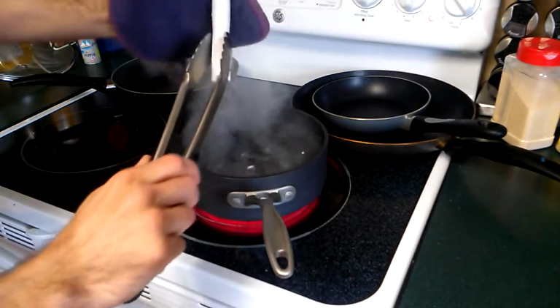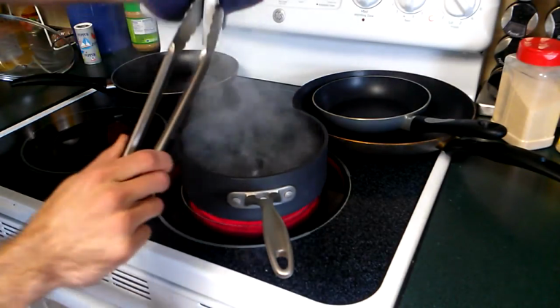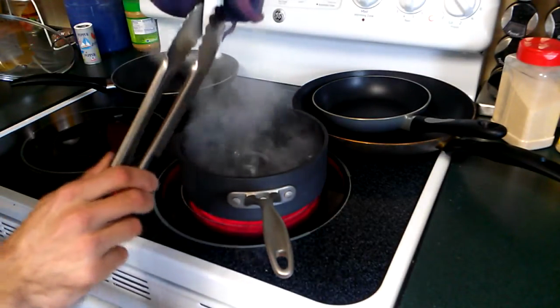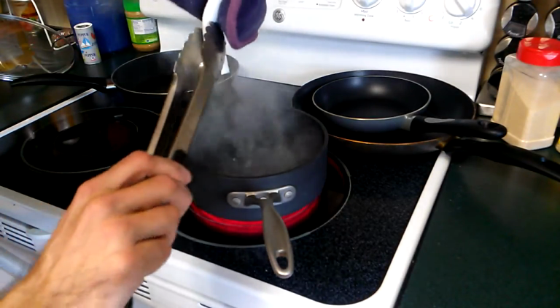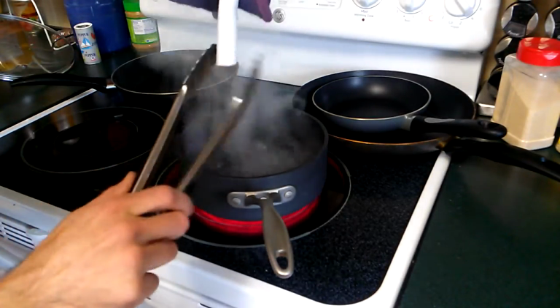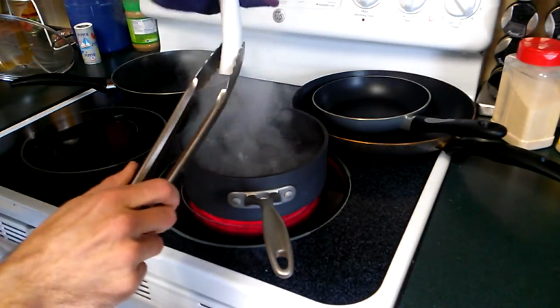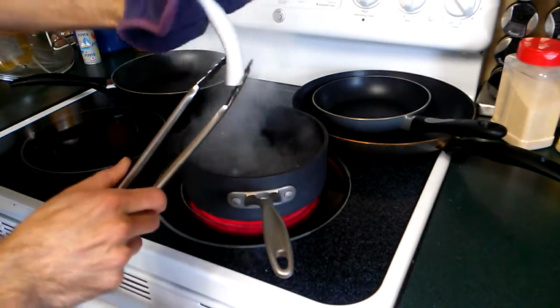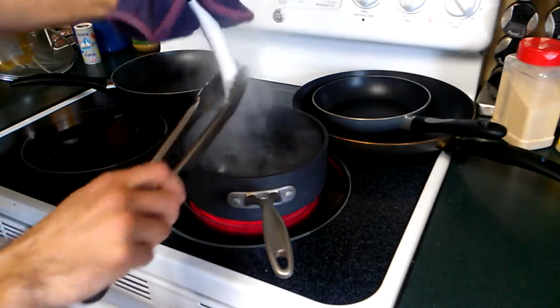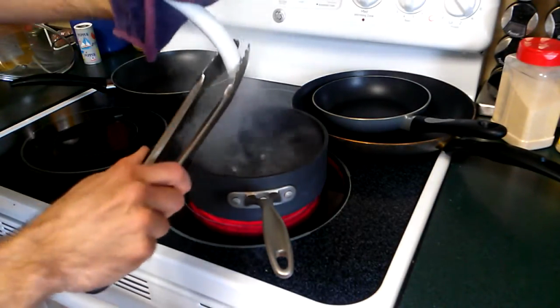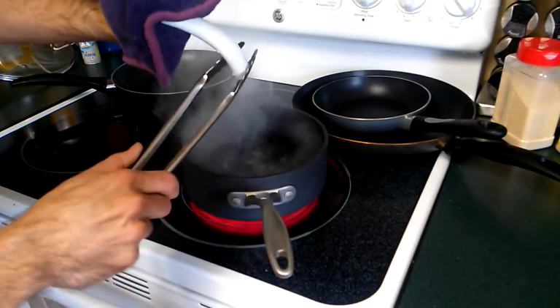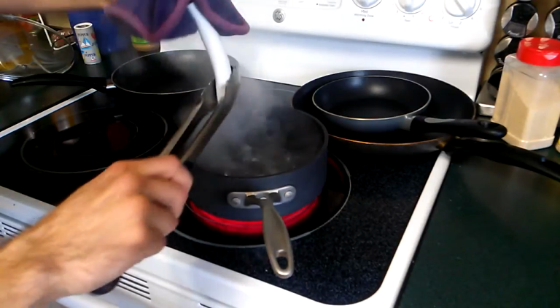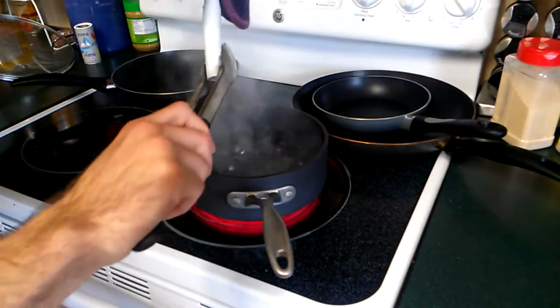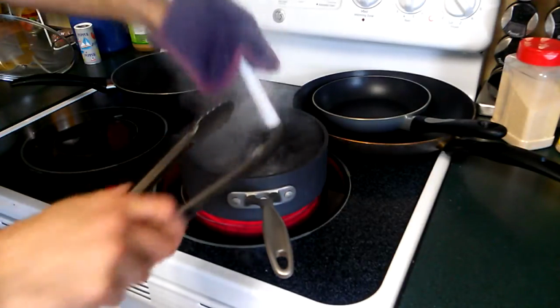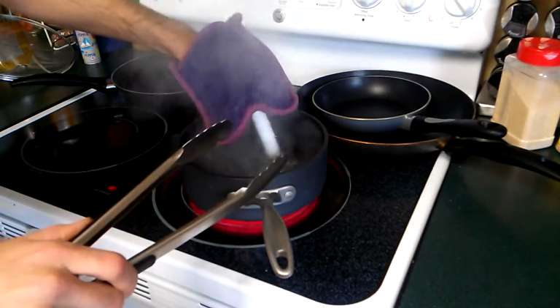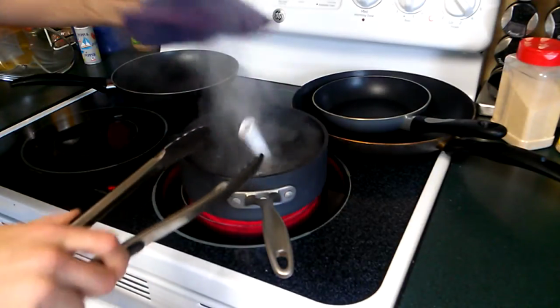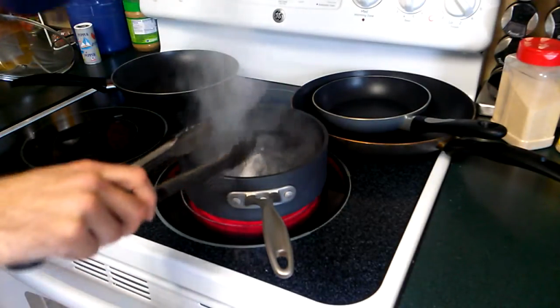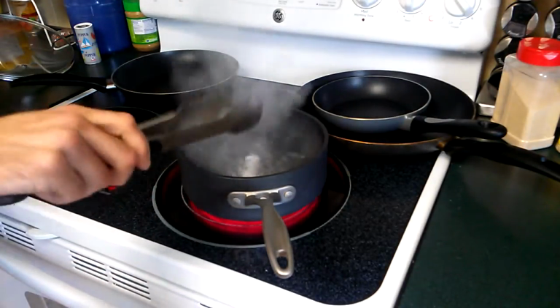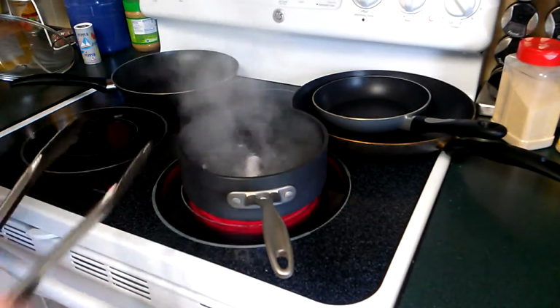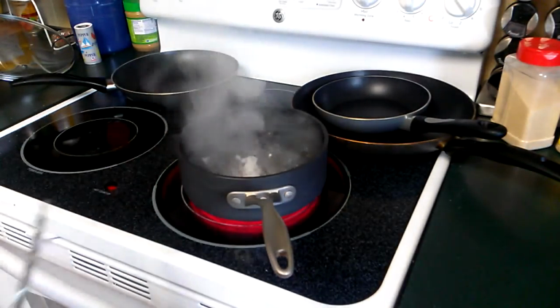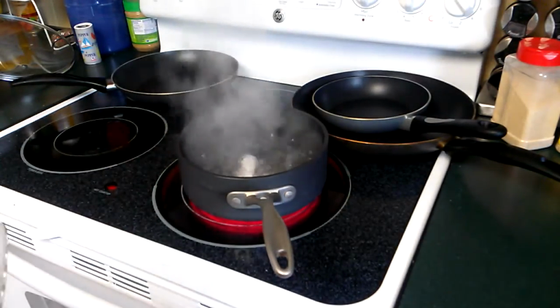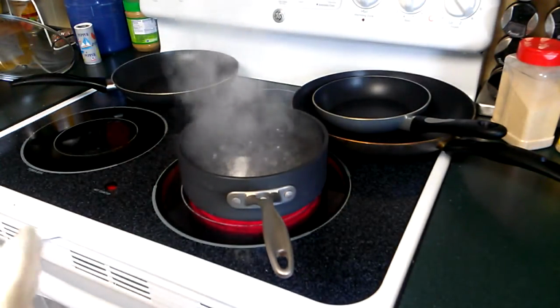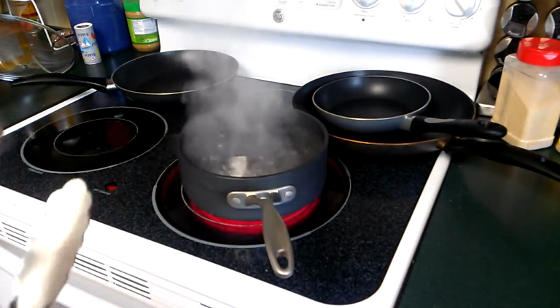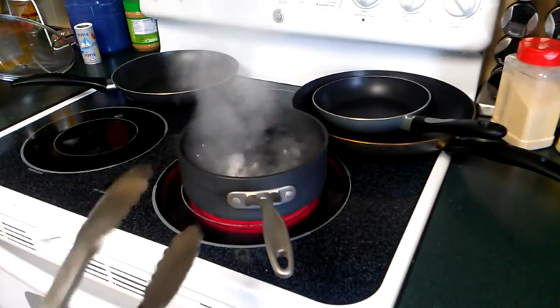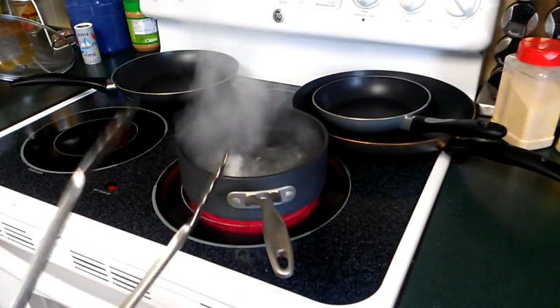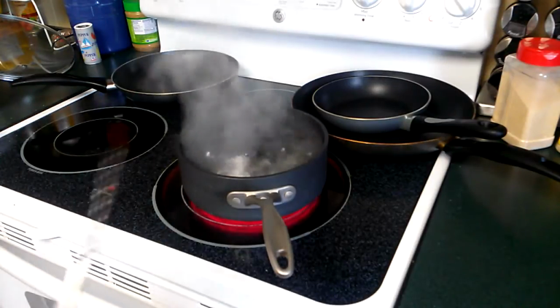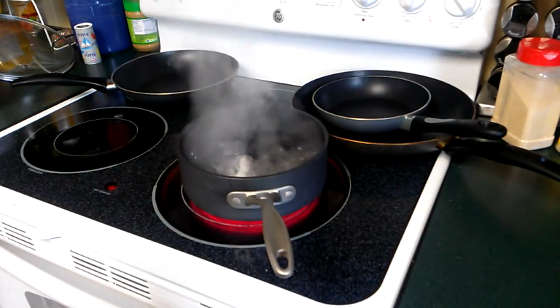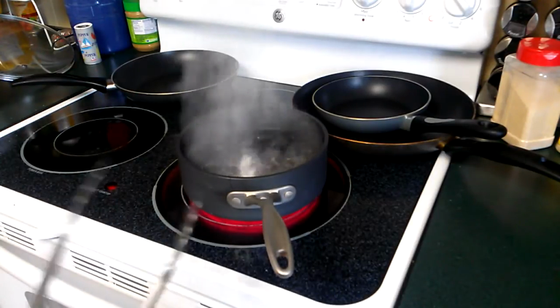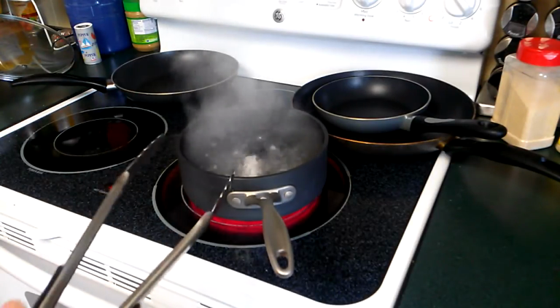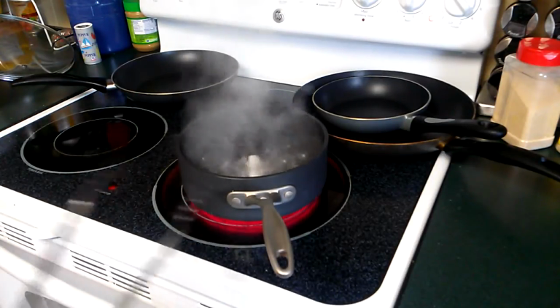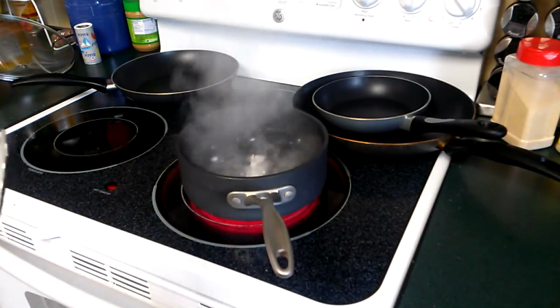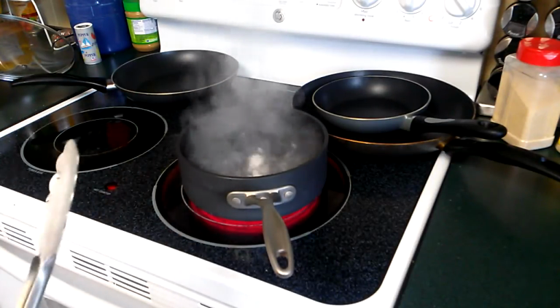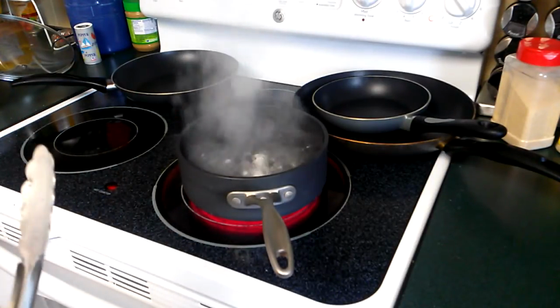And there we go. You can already bend it, you can already shape it. It's not fully soft, but I imagine another few seconds in there and it will be. We're talking under a minute — under a minute here. This is just half-inch Schedule 40.